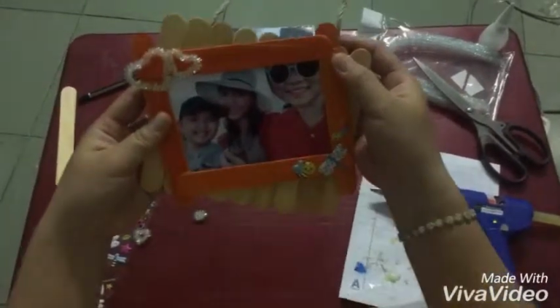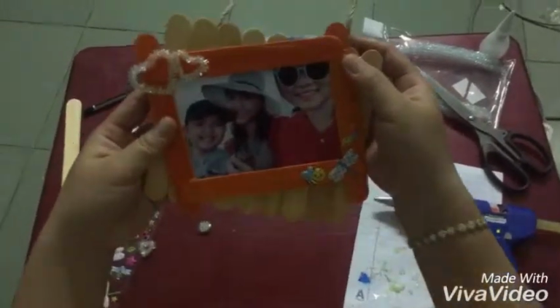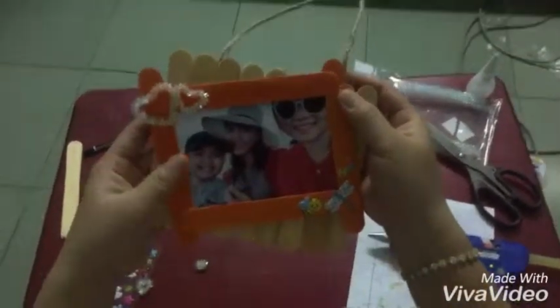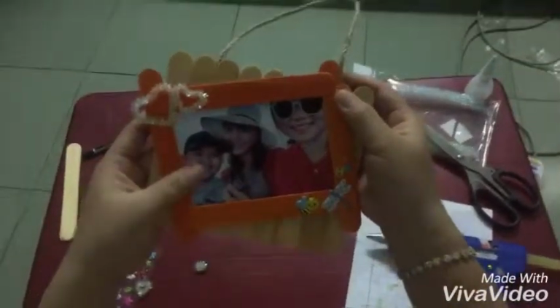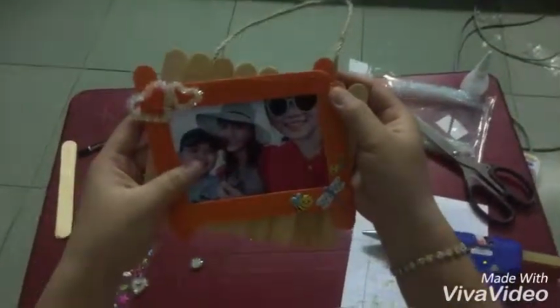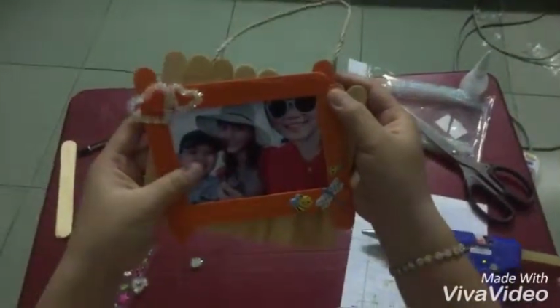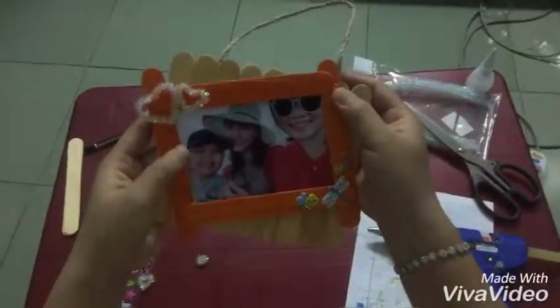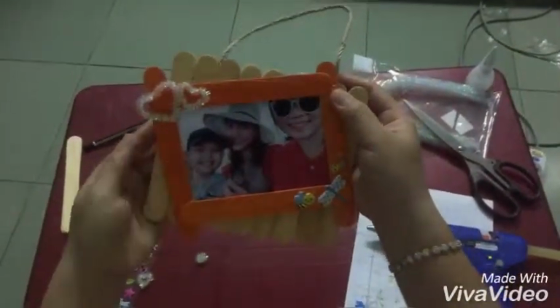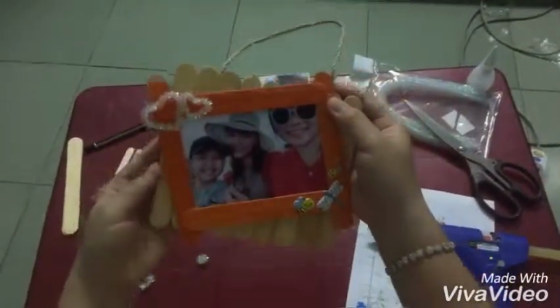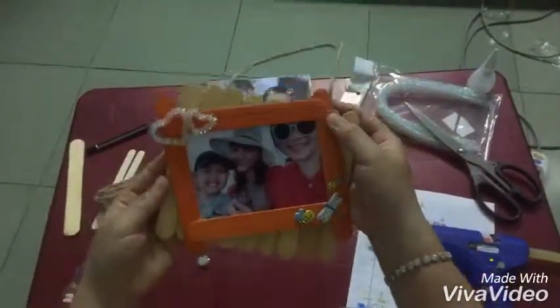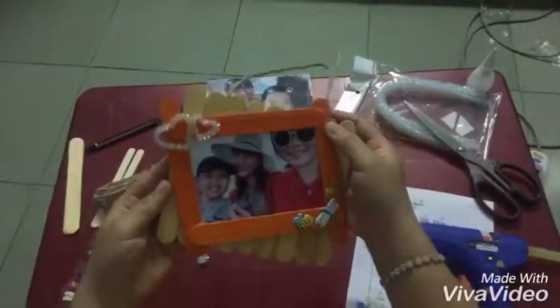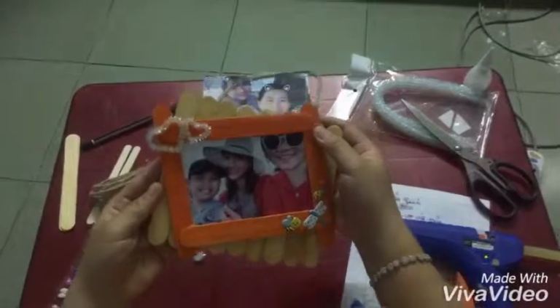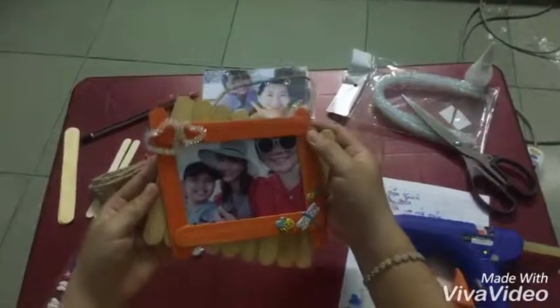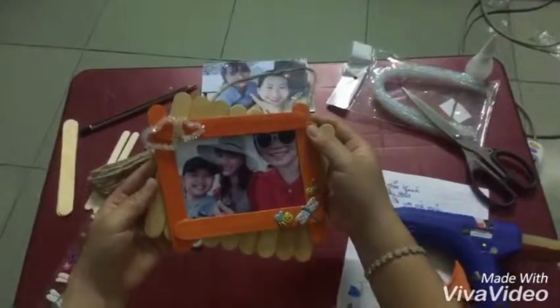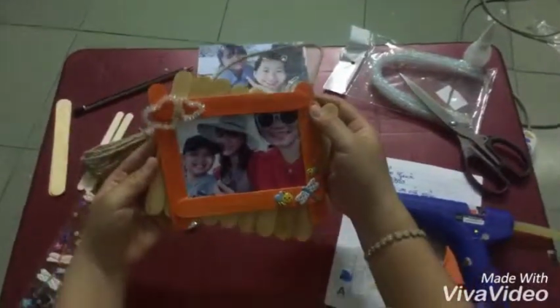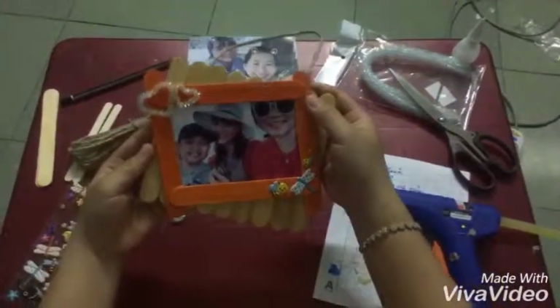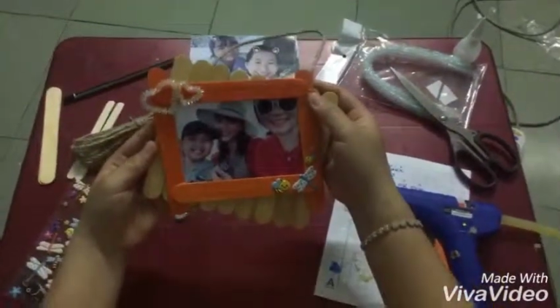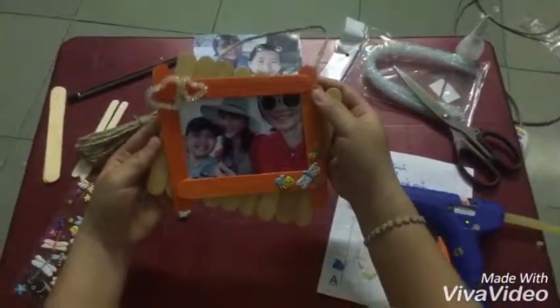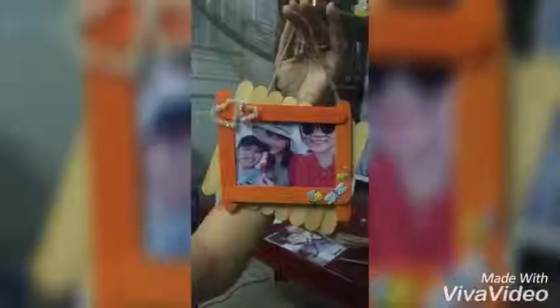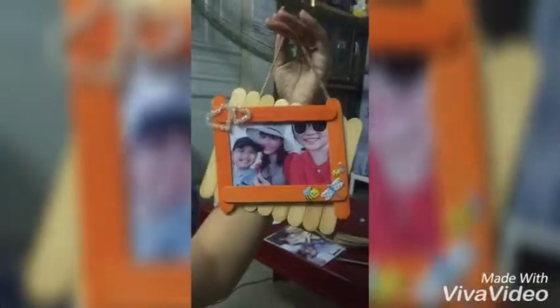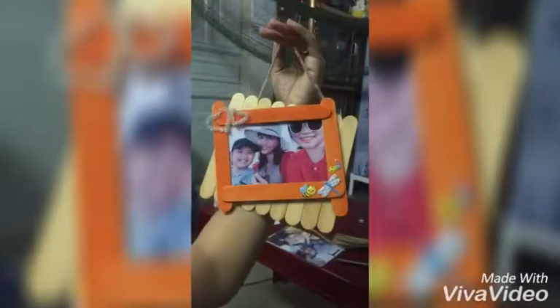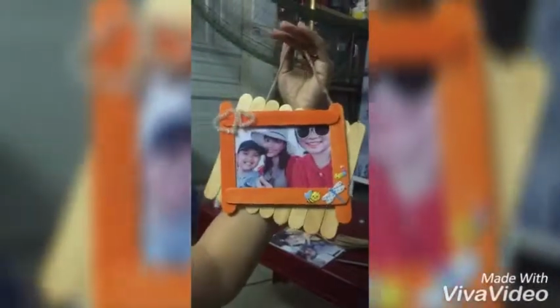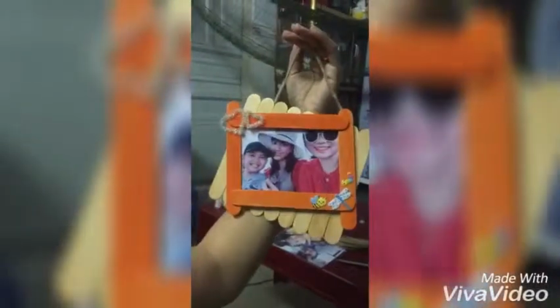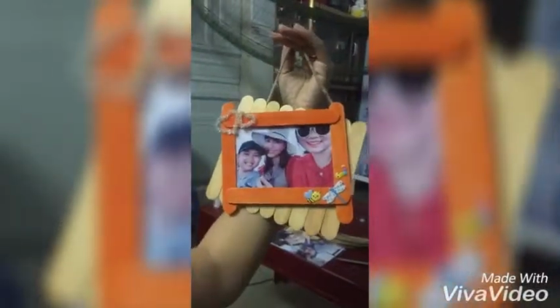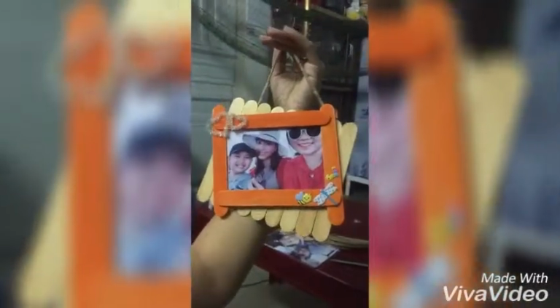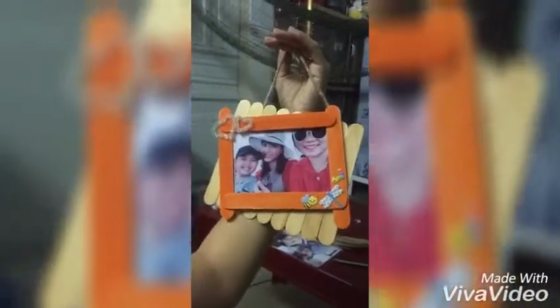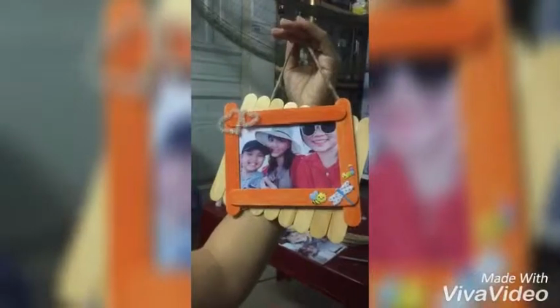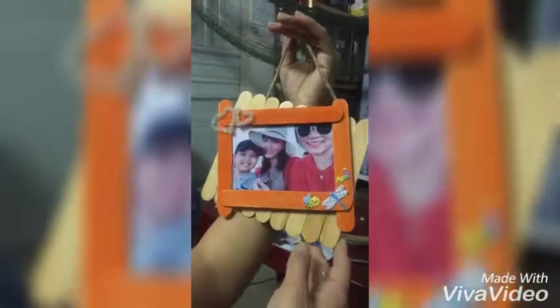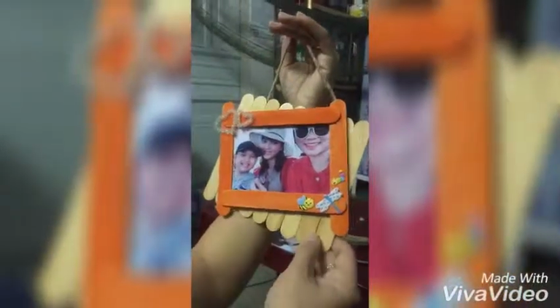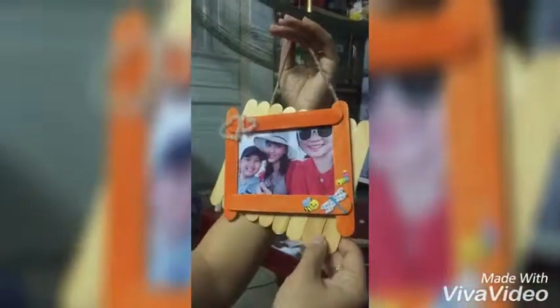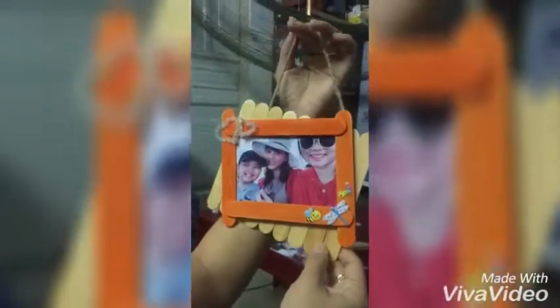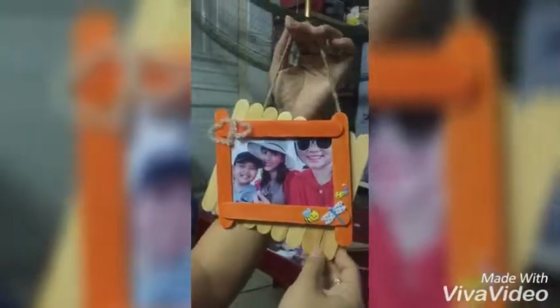I will show you the finished photogram. It can be a cute gift for your friends. You can also use it for decorating your picture, your house, or your study table.